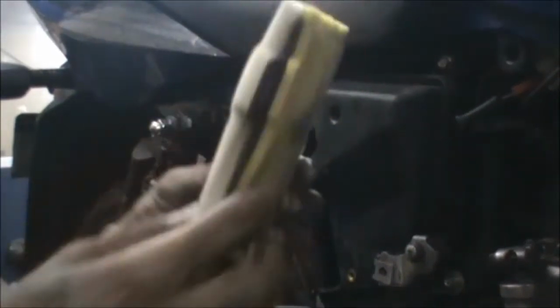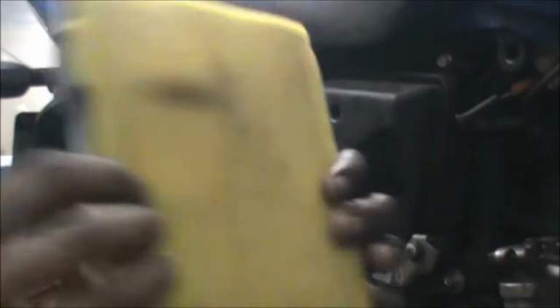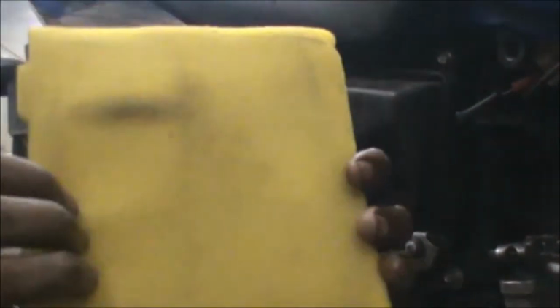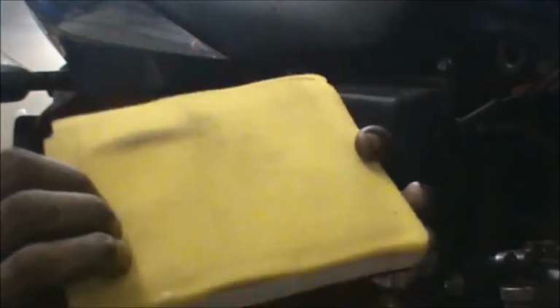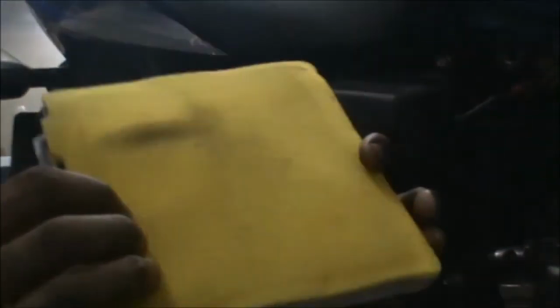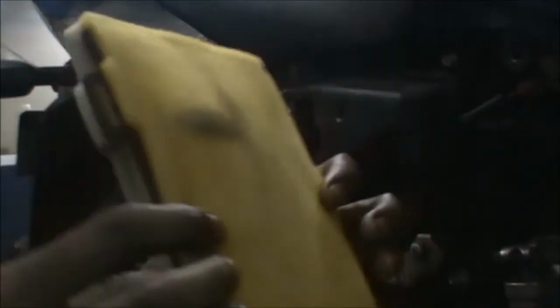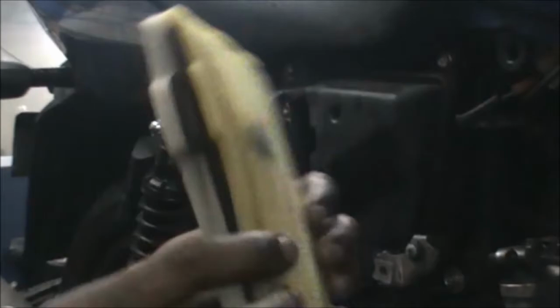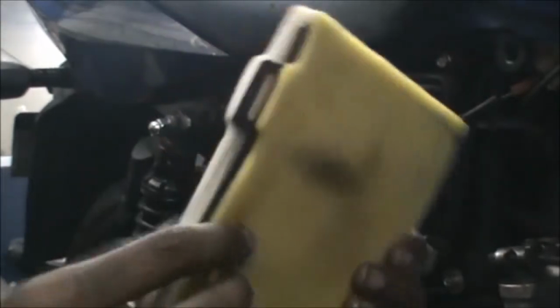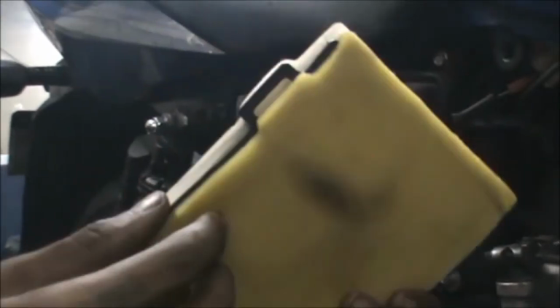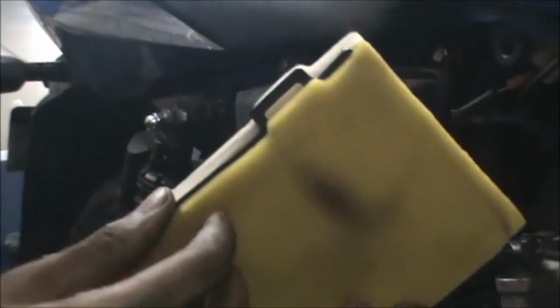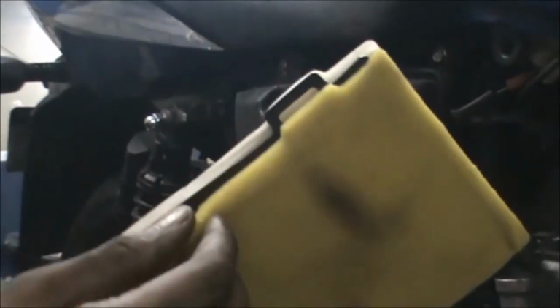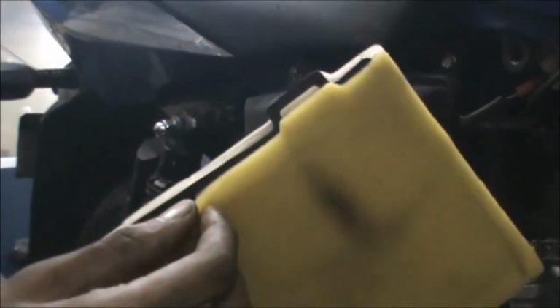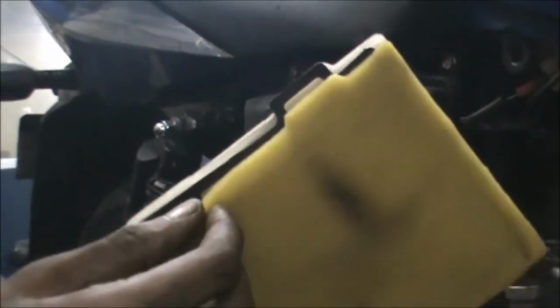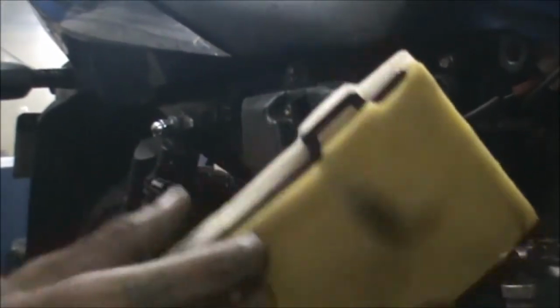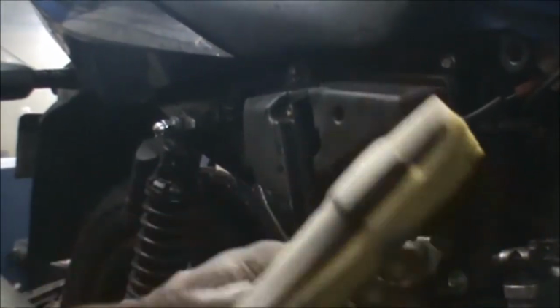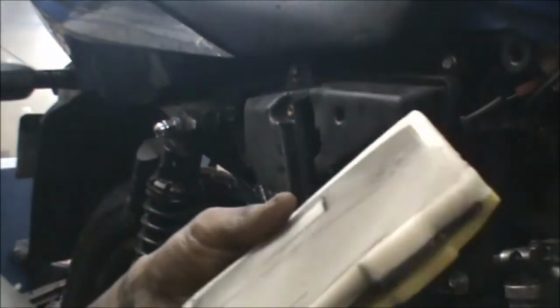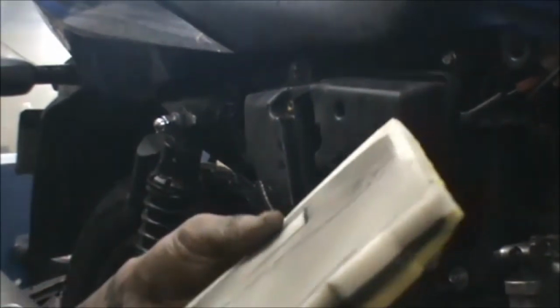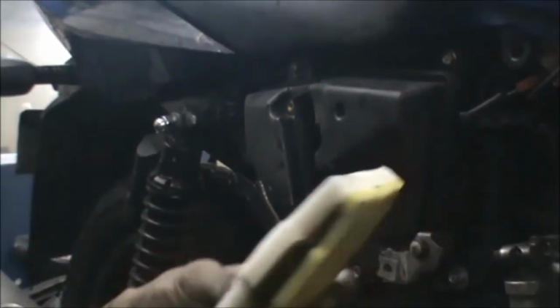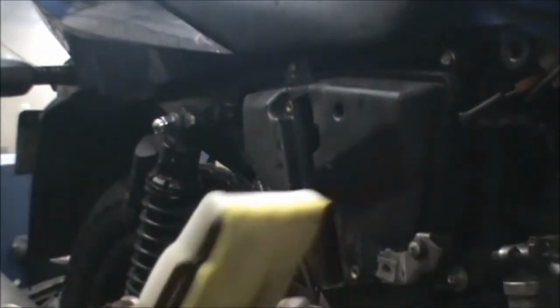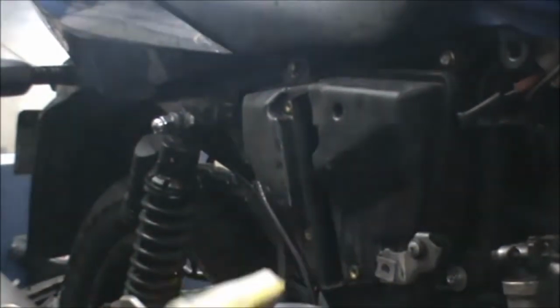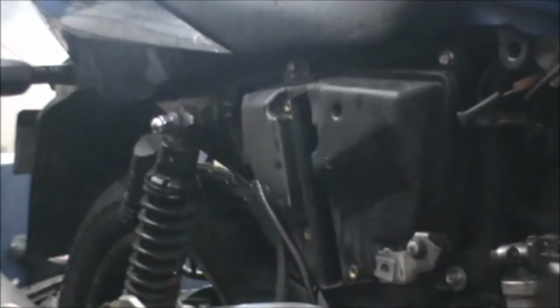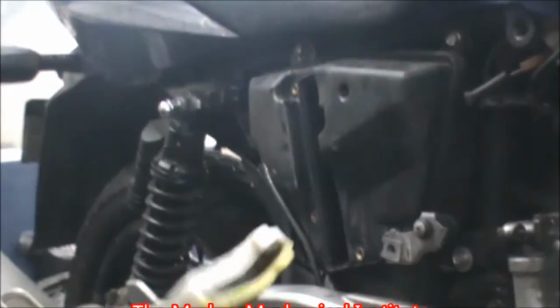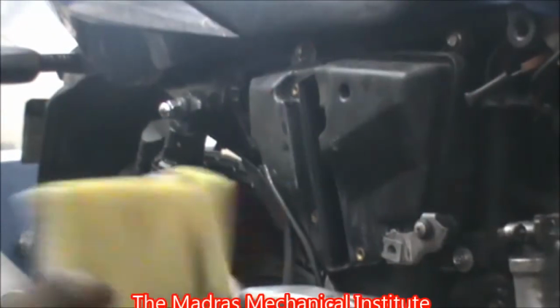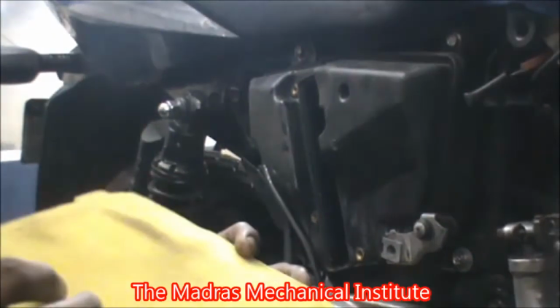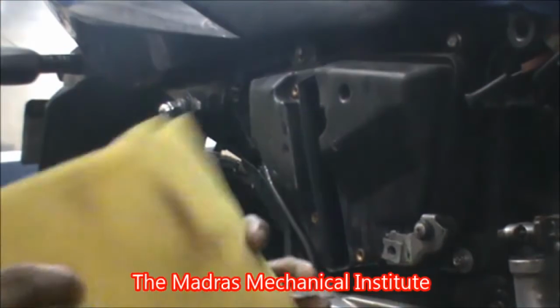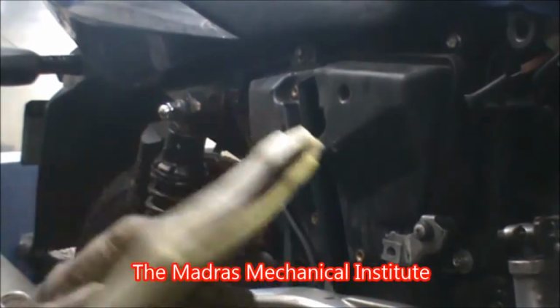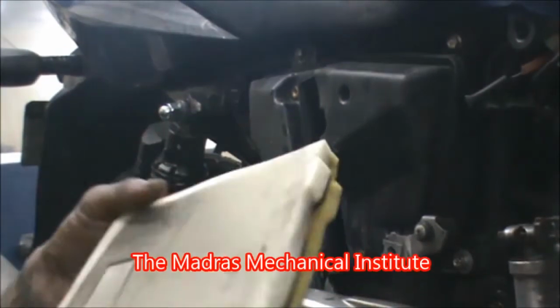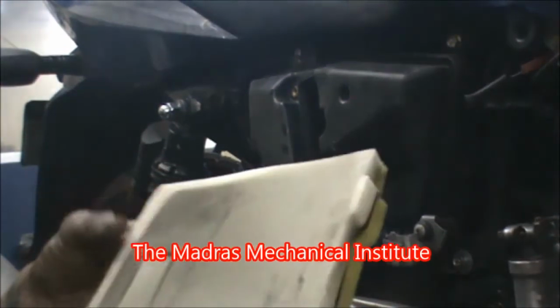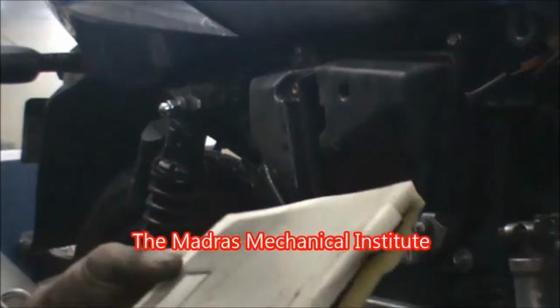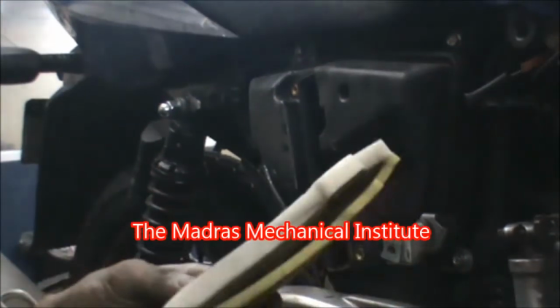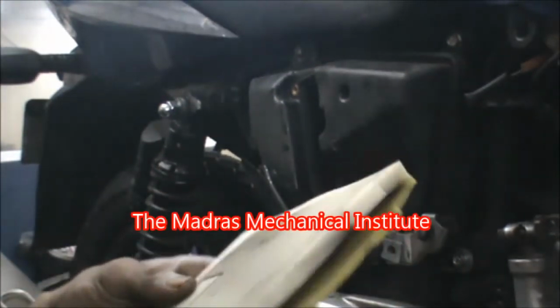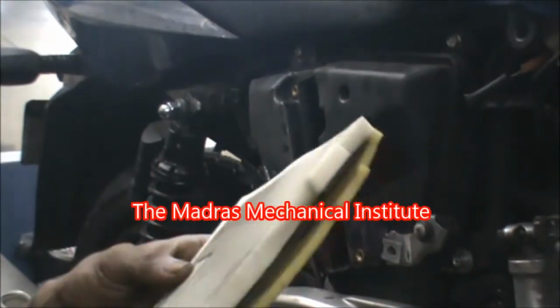You can see the filter — there are two layers of filters, two foam layers. As you can see, the filter is in pretty good shape.